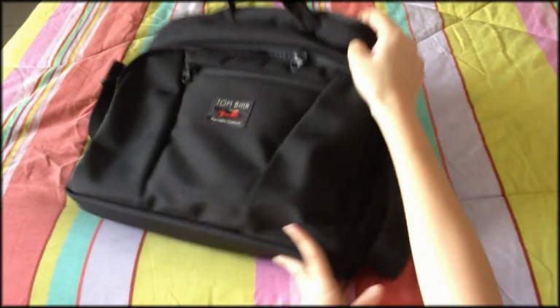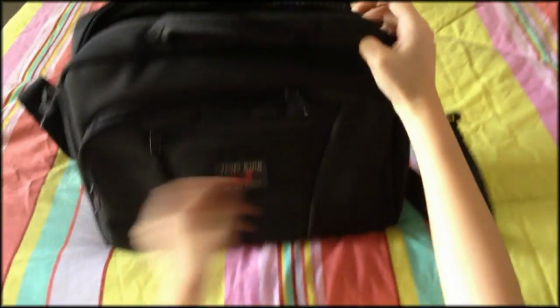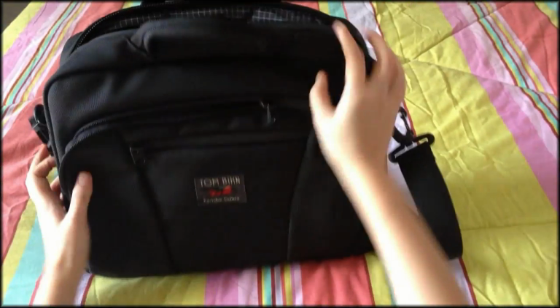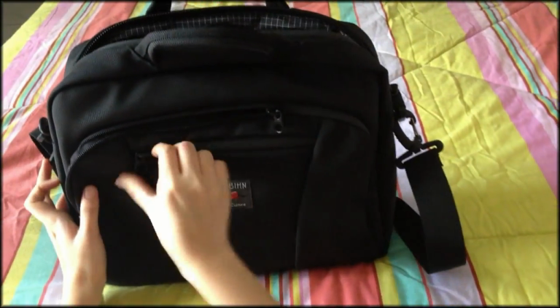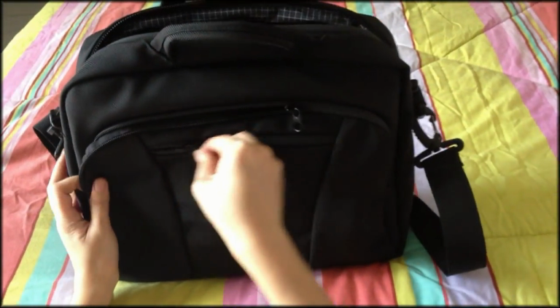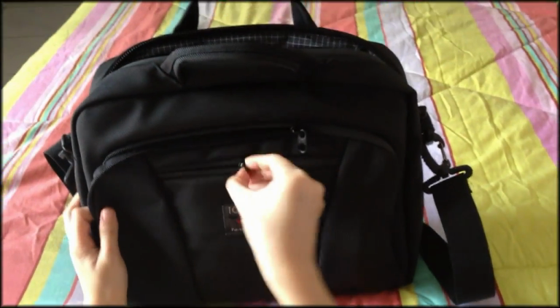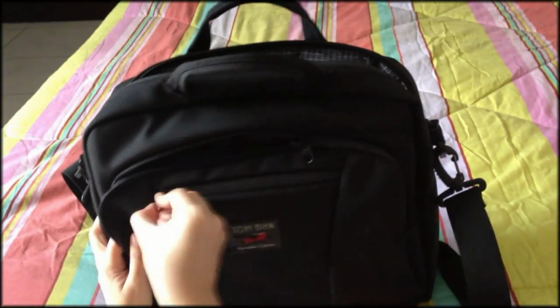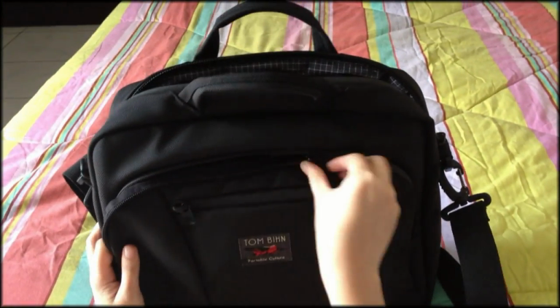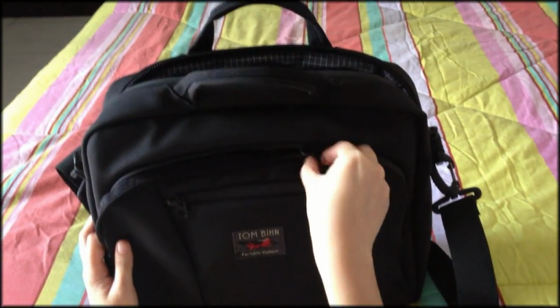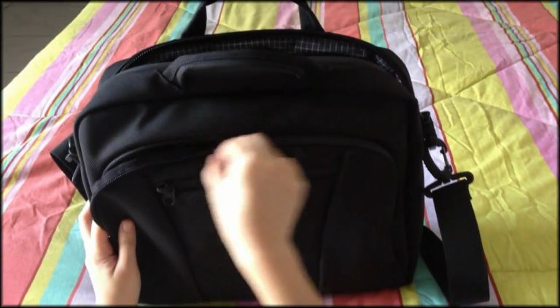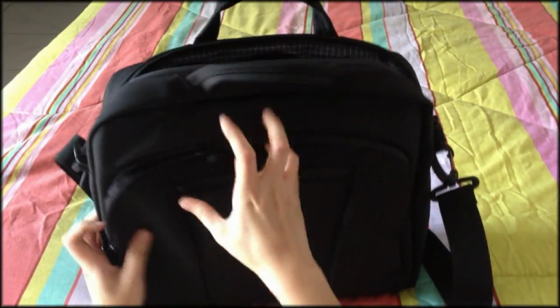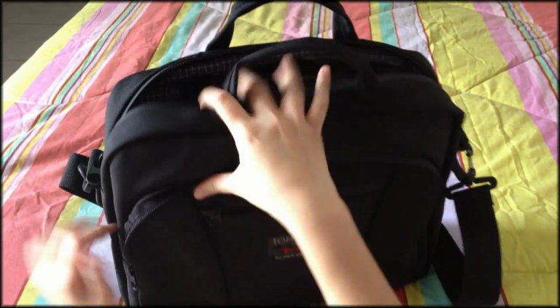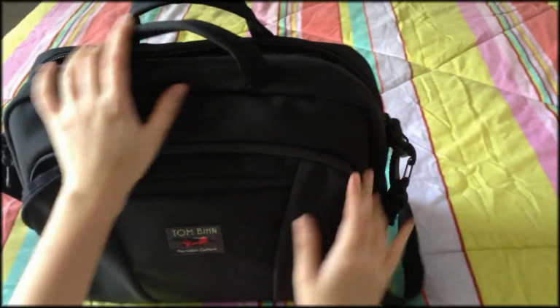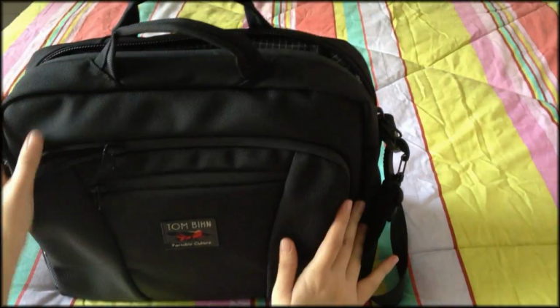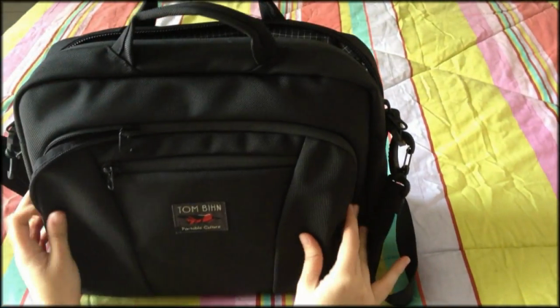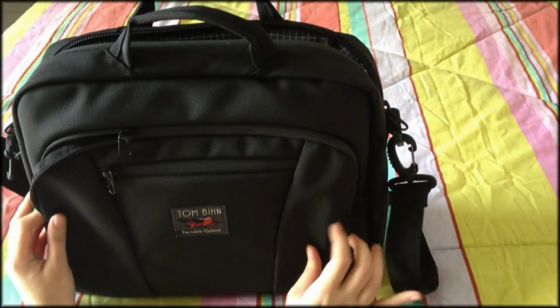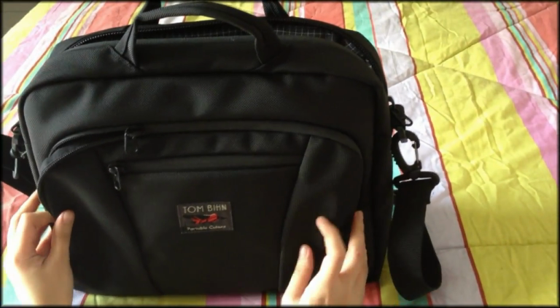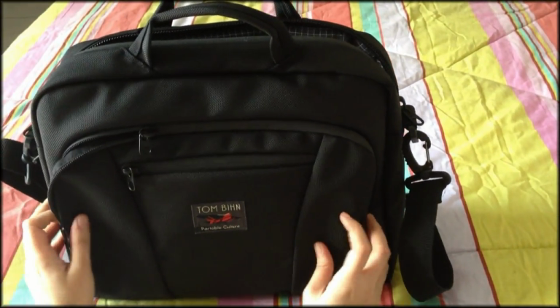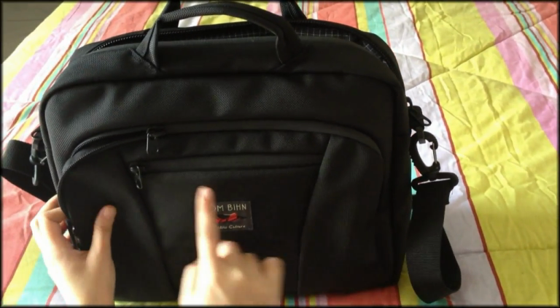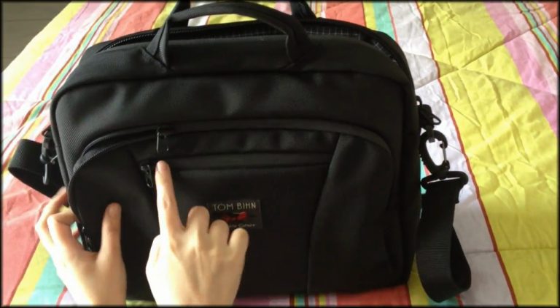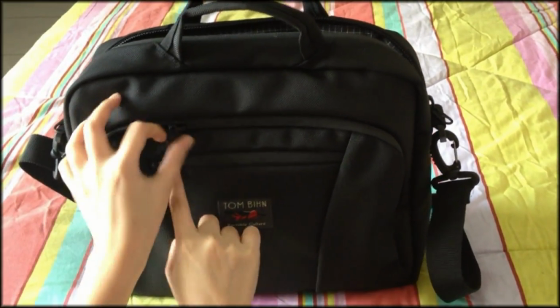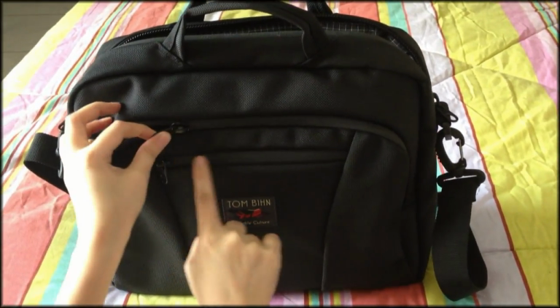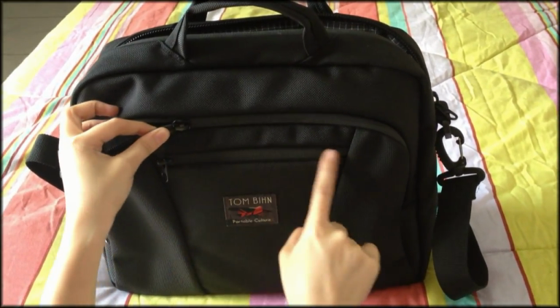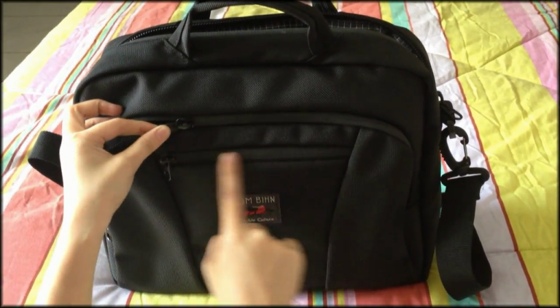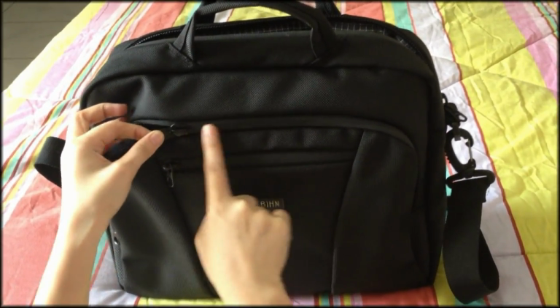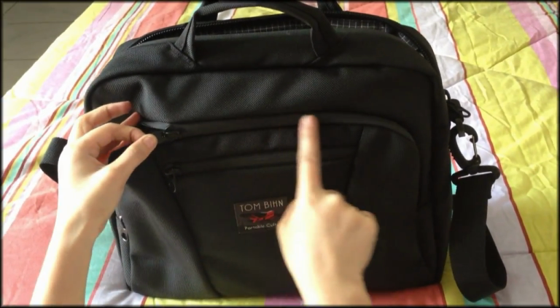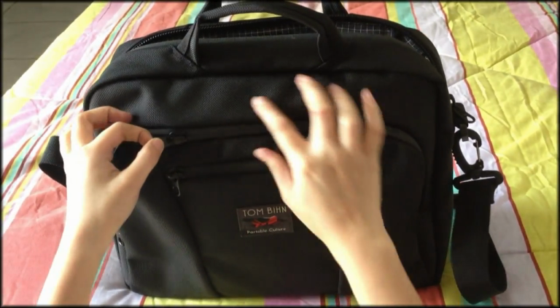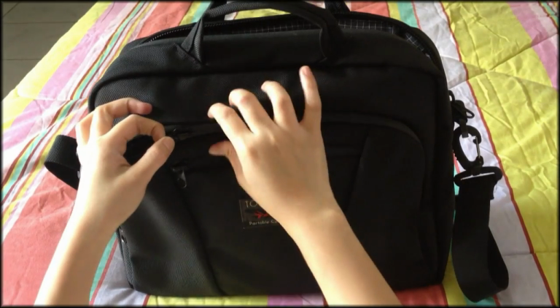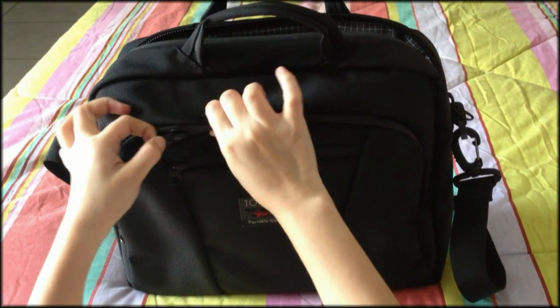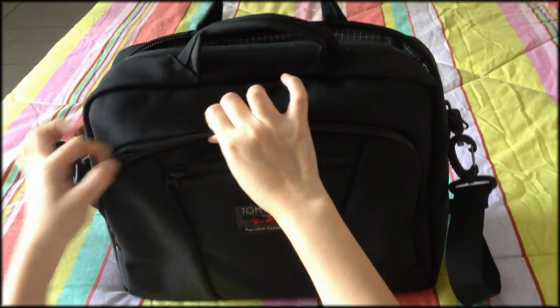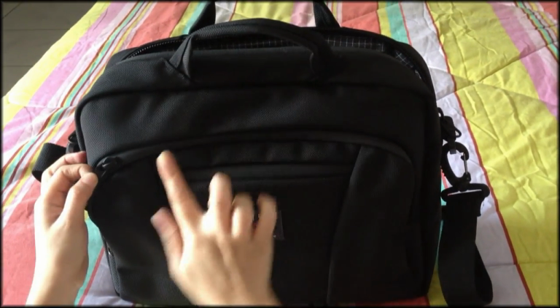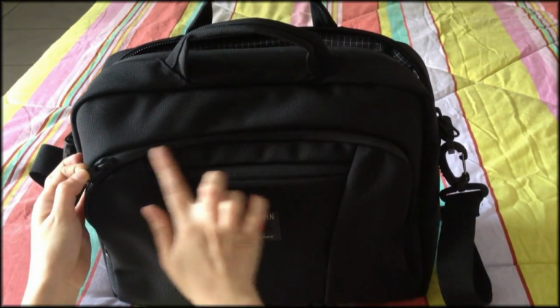This bag also features YKK splash-proof zippers with metal poles. What's also beautiful is that the zipper tracks are hidden, so once you close them it creates a smooth finish.